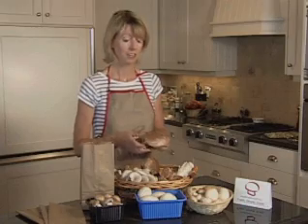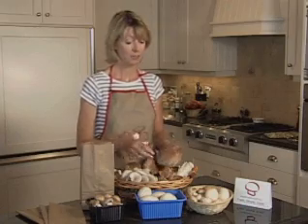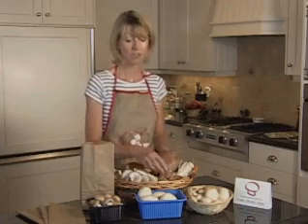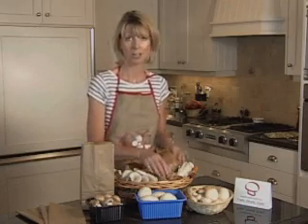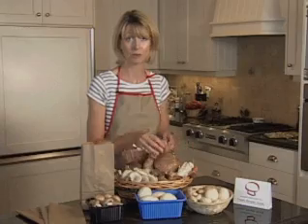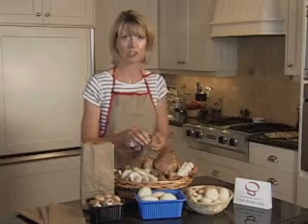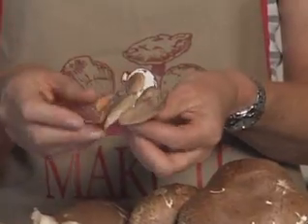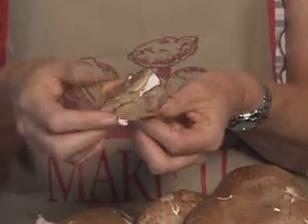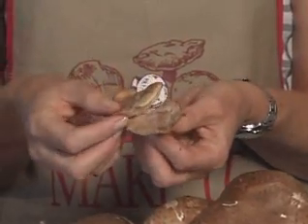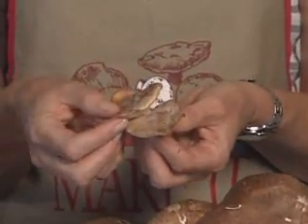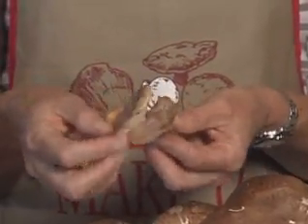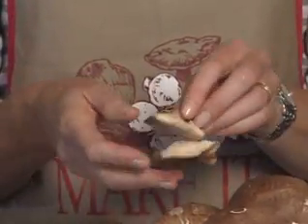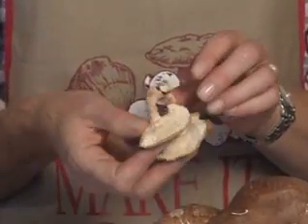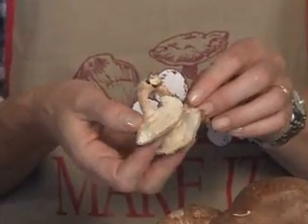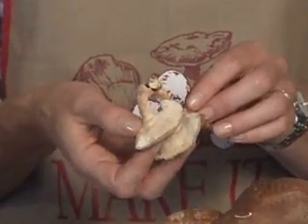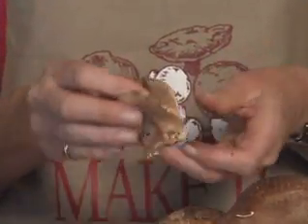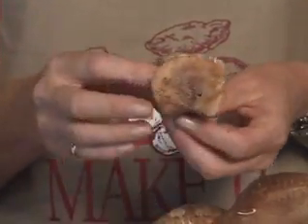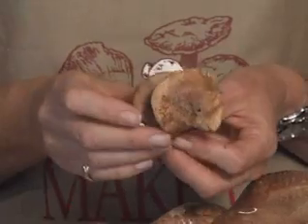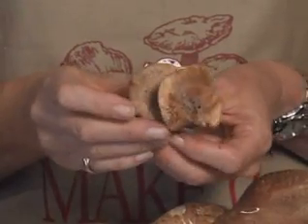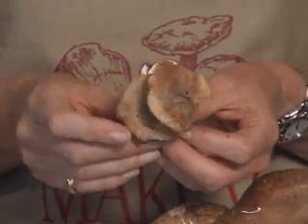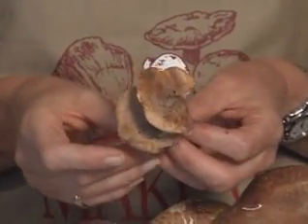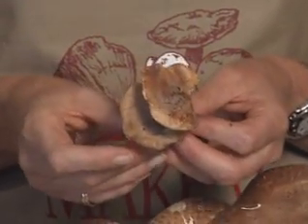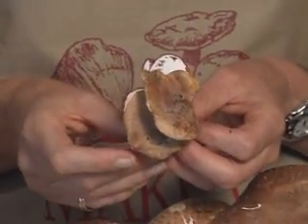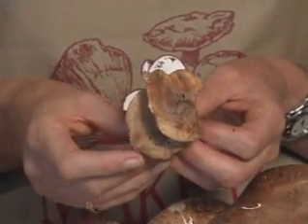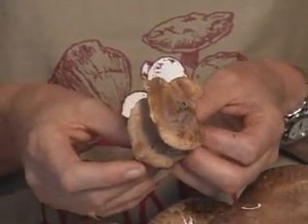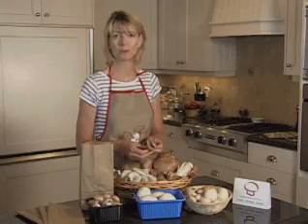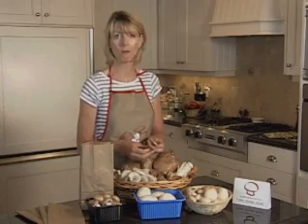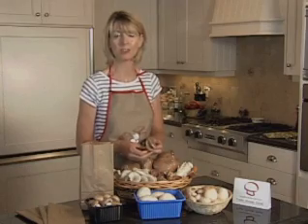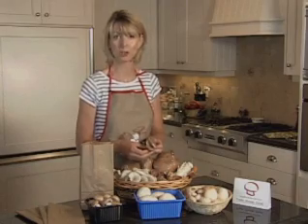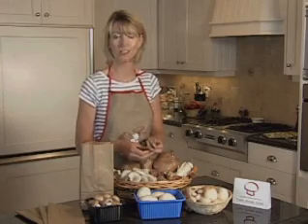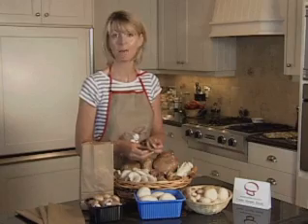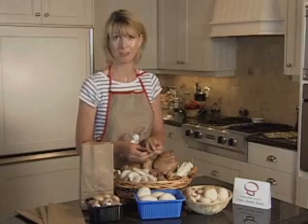Next we have the shiitake mushrooms. Shiitake mushrooms have a fleshy brown cap with a soft spongy quality. They give you a woodsy meaty flavor and texture when cooked. Shiitake mushrooms are commonly used in stir fries and pasta meals.